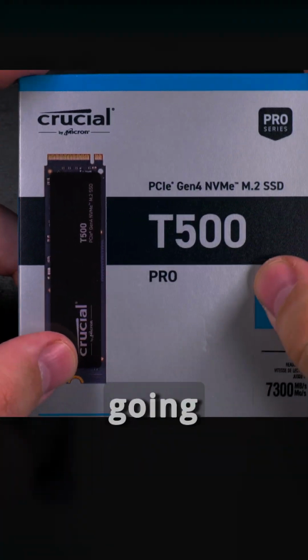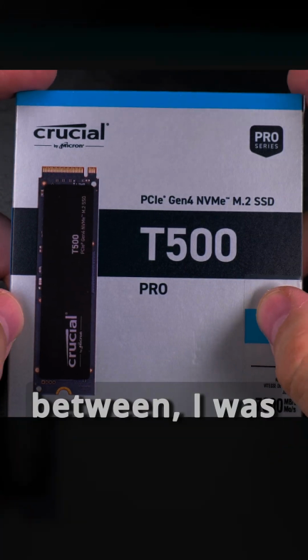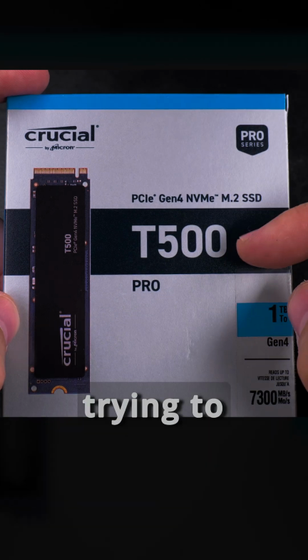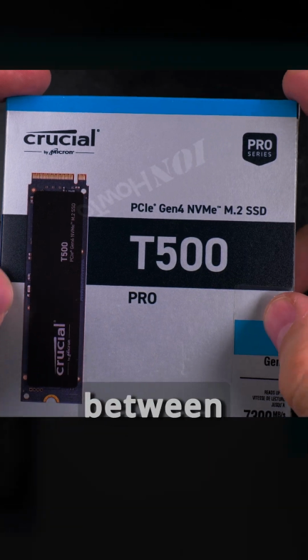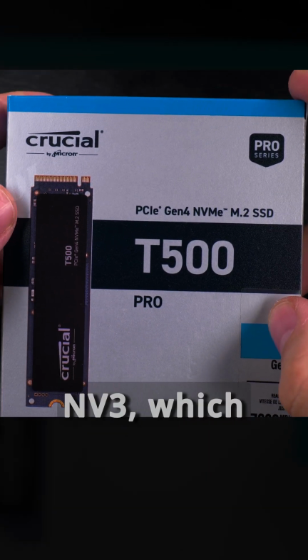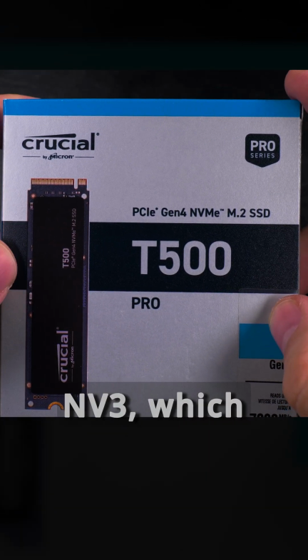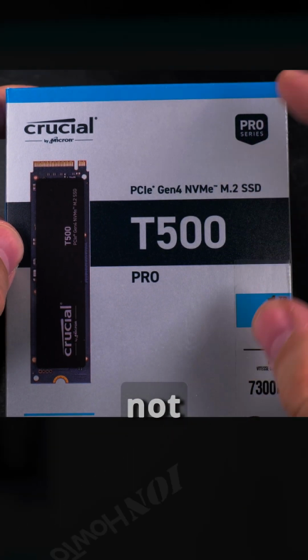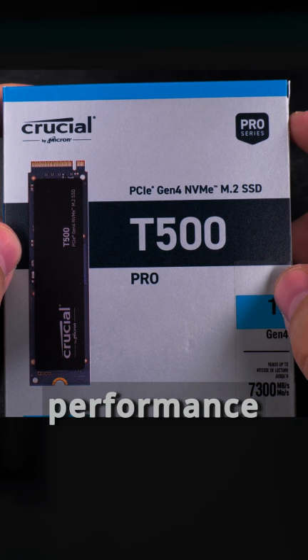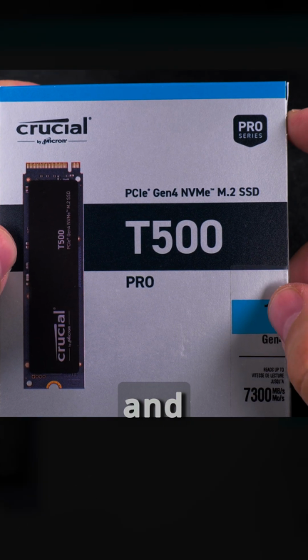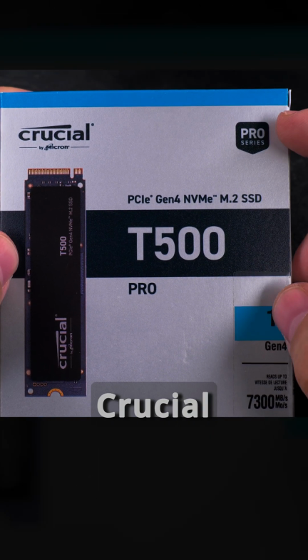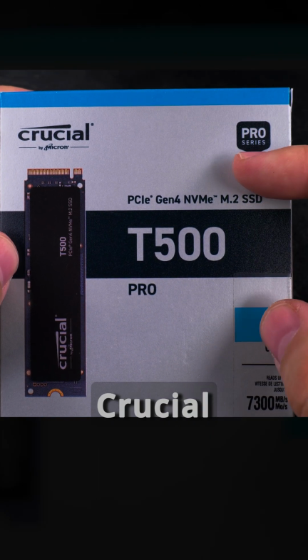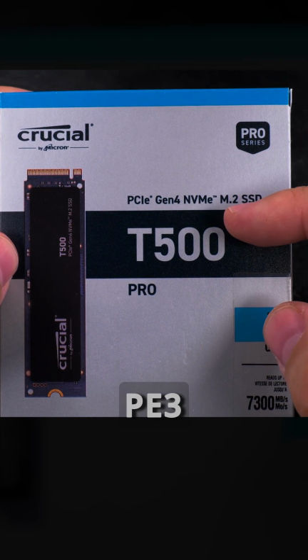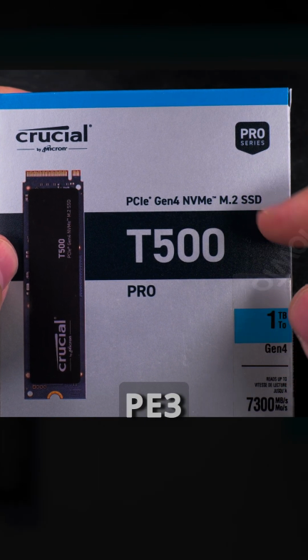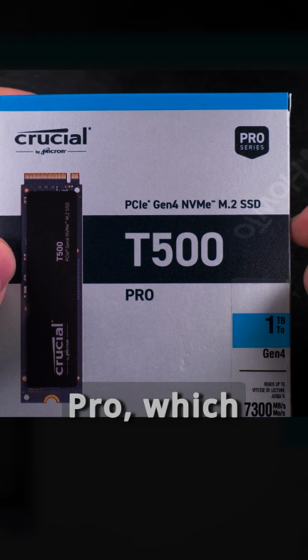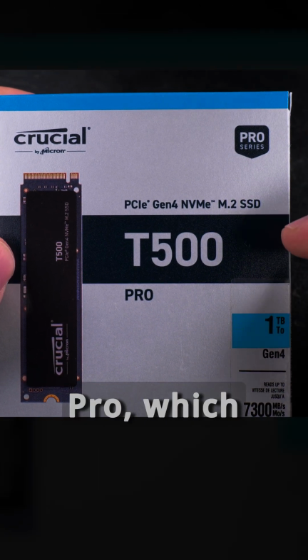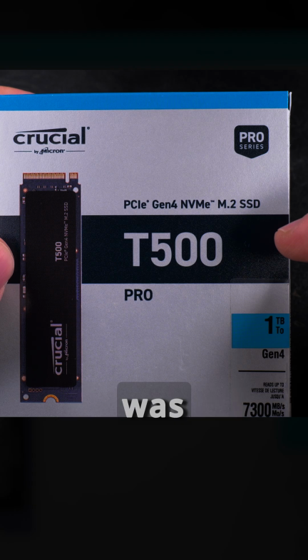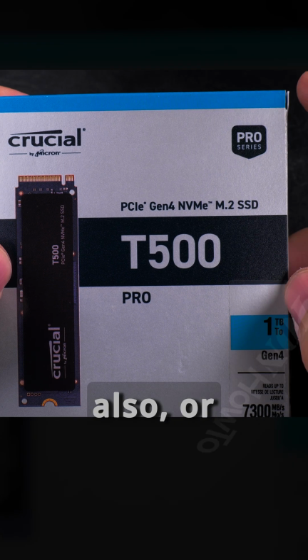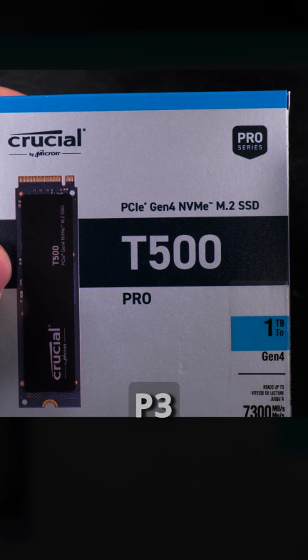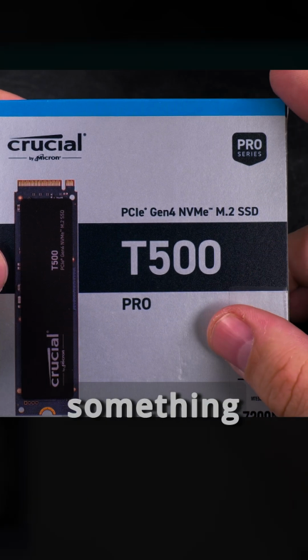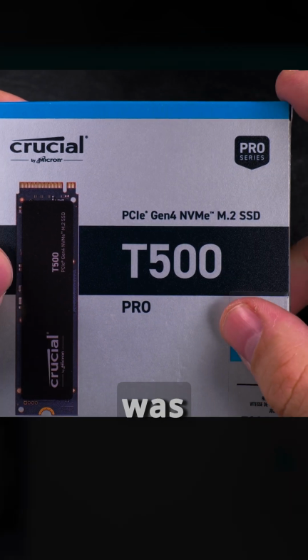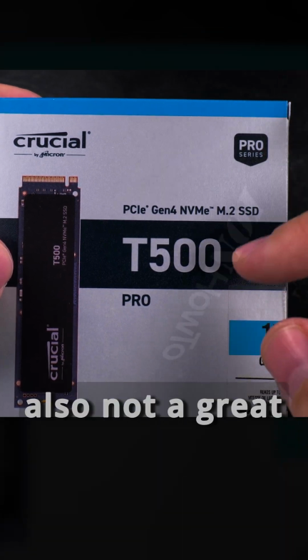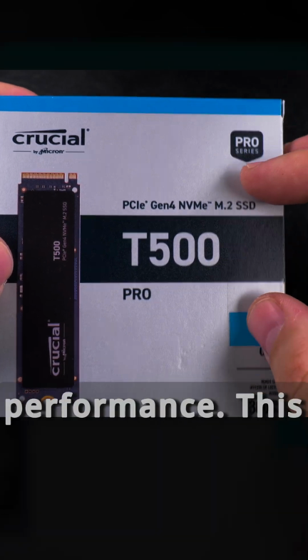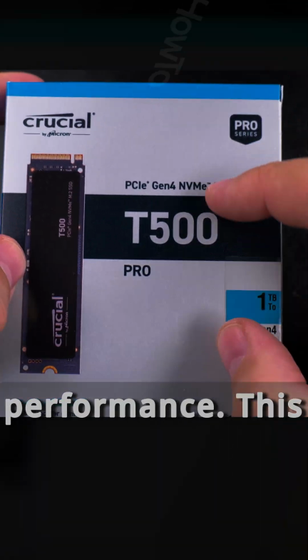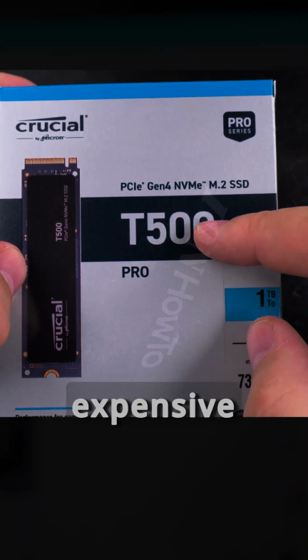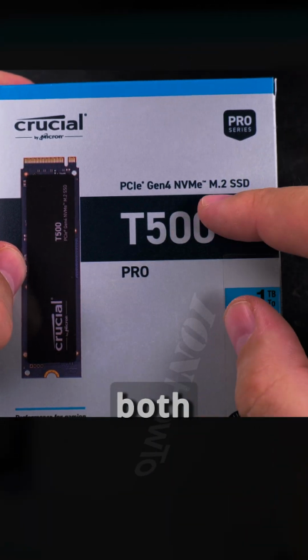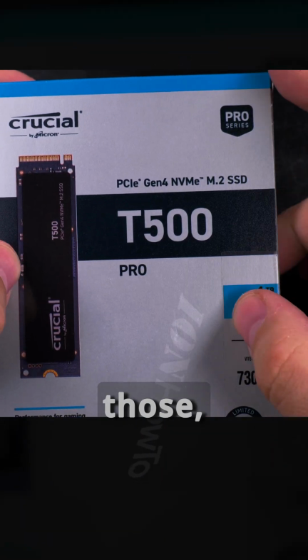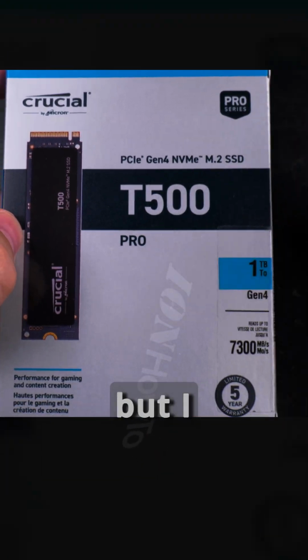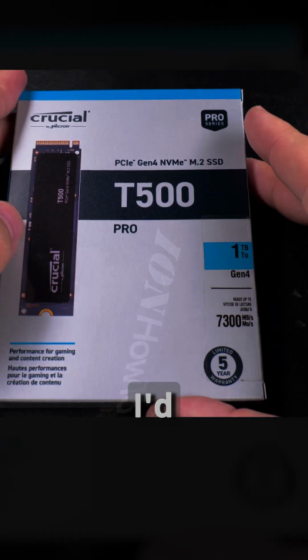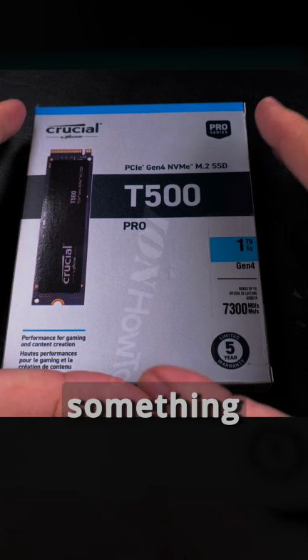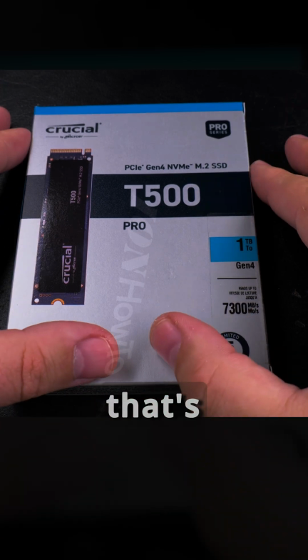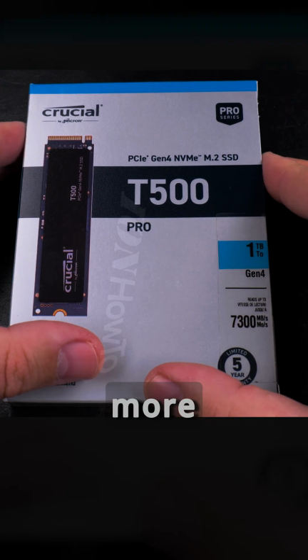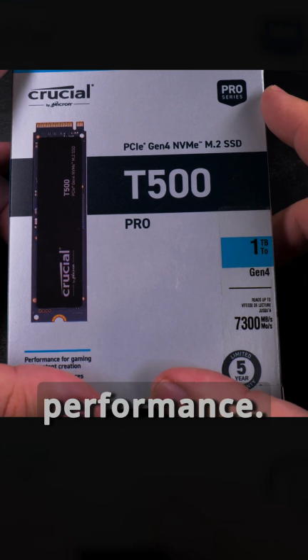I was trying to decide between the Kingston NV3, which was not great performance, and the Crucial P3 Plus, which was also not great performance. This T500 Pro was more expensive than both of those but I decided I'd better get something with more performance.